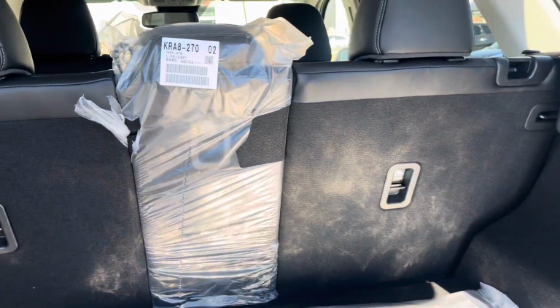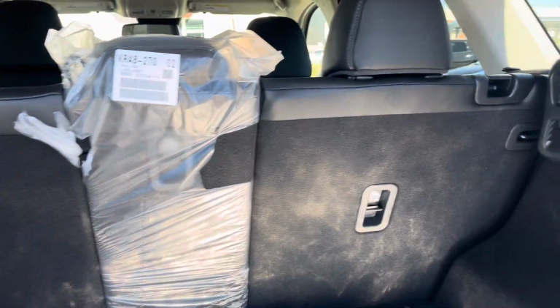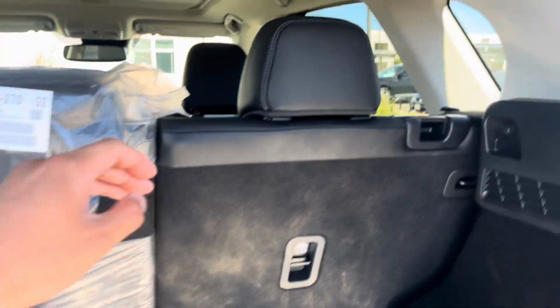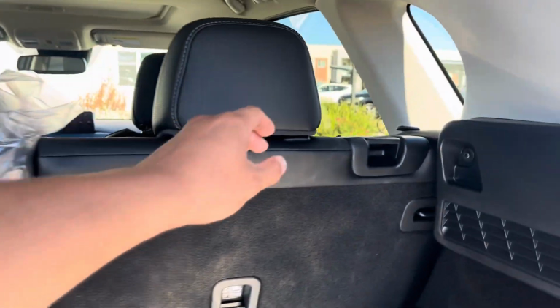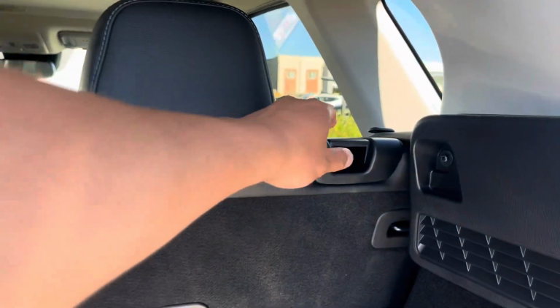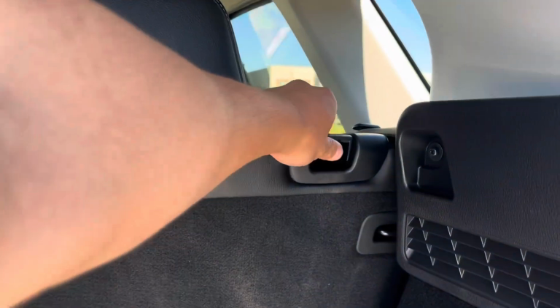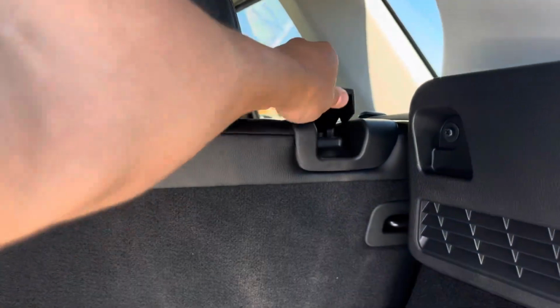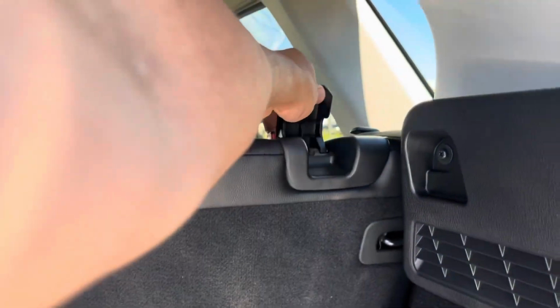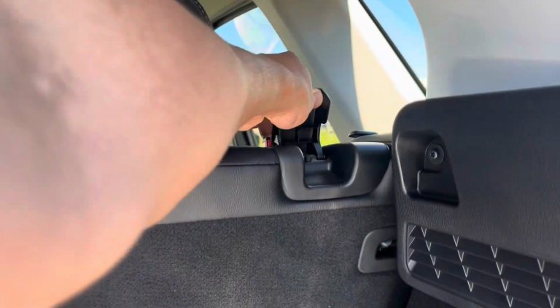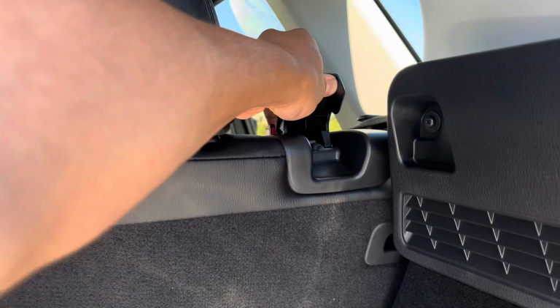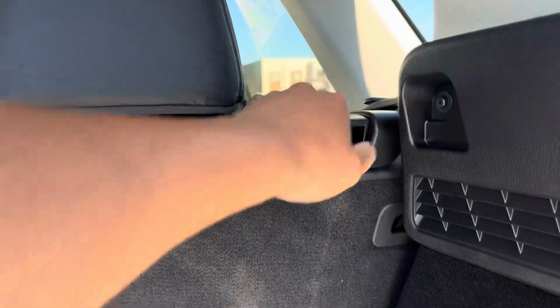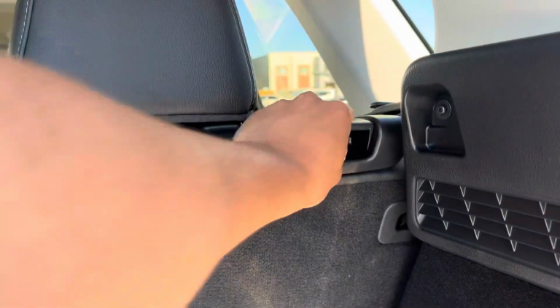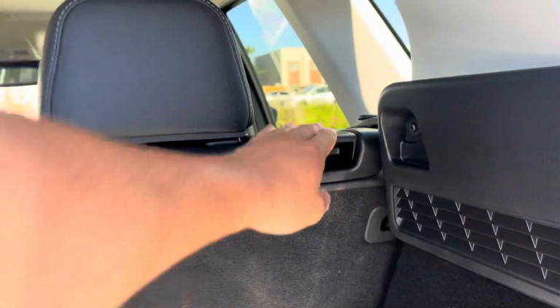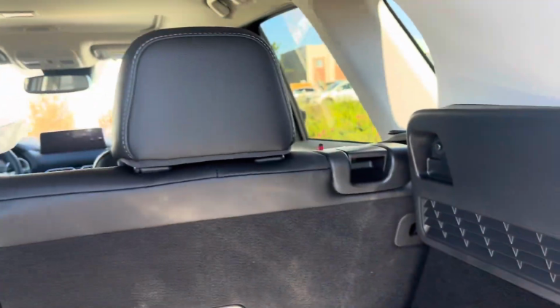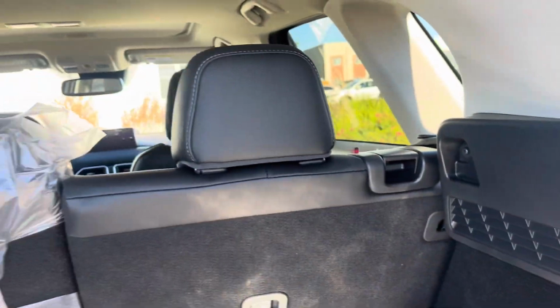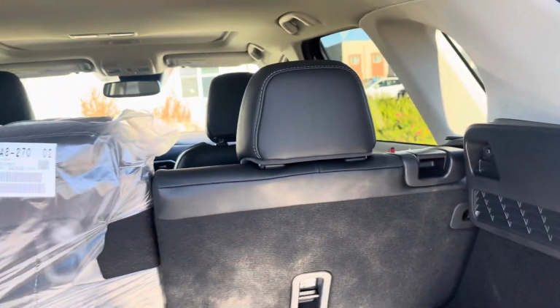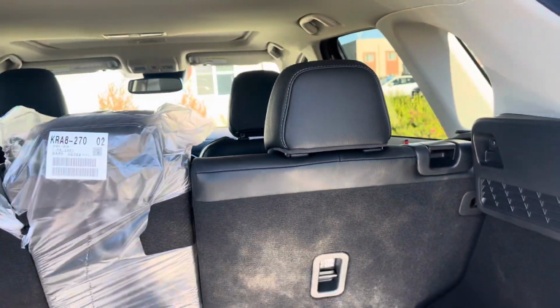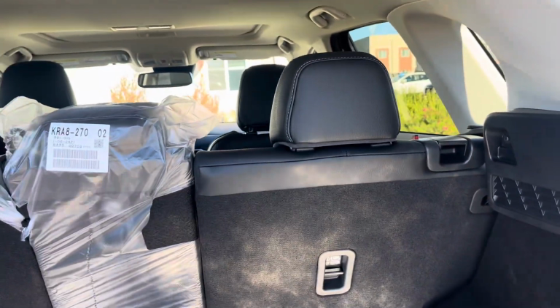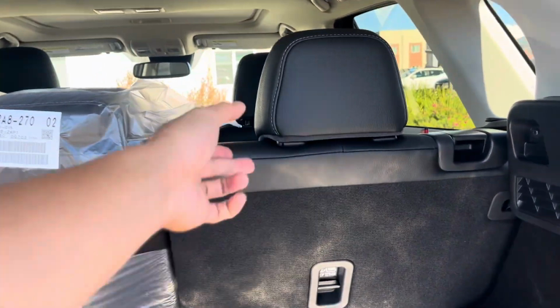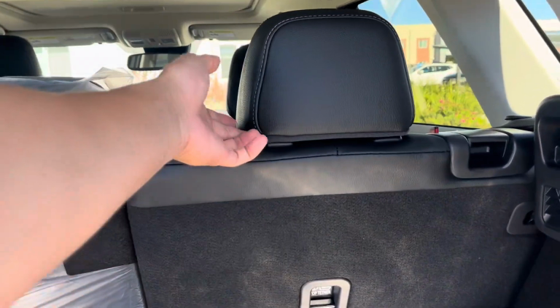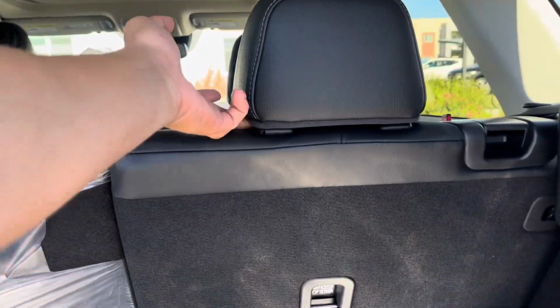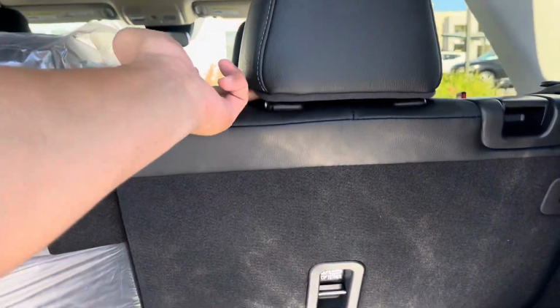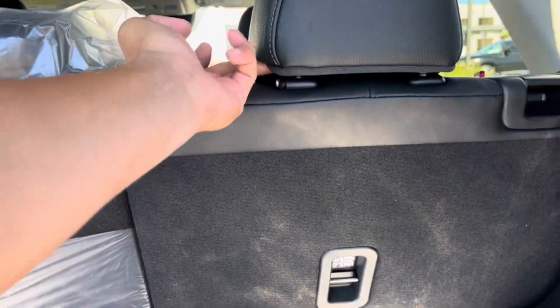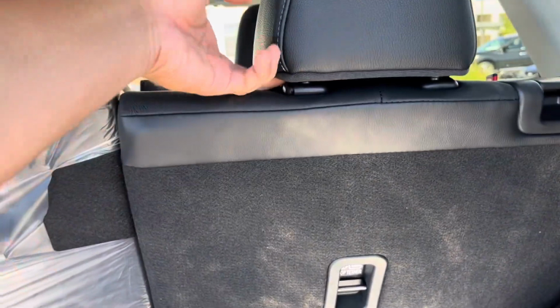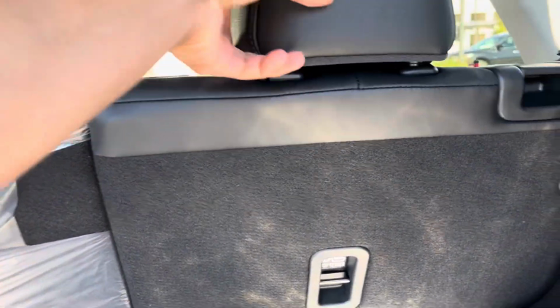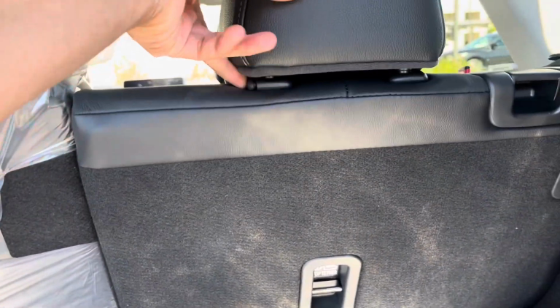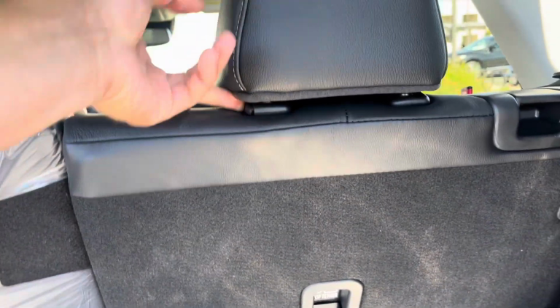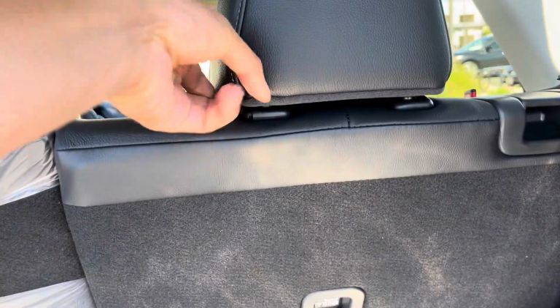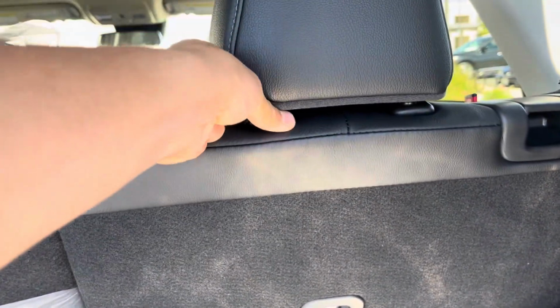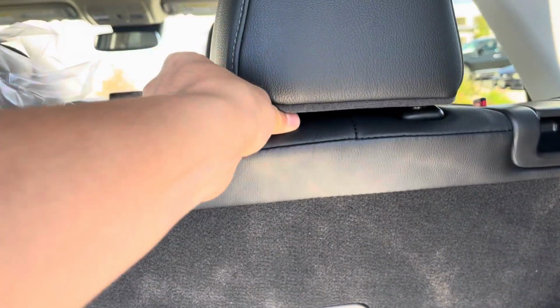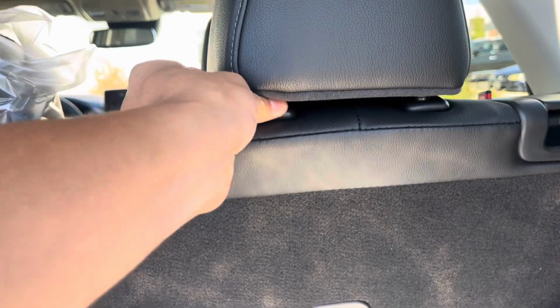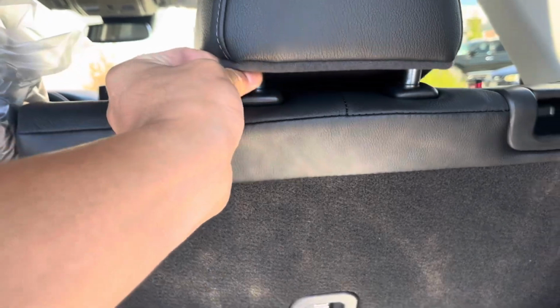These seats also recline a little bit, and you can raise the headrests simply with a little toggle.